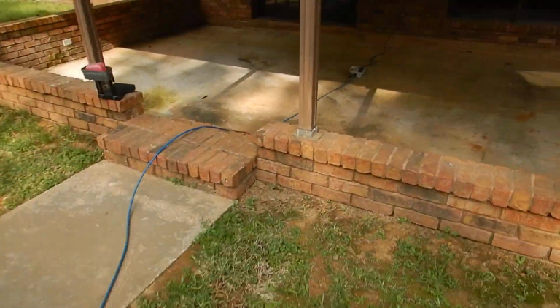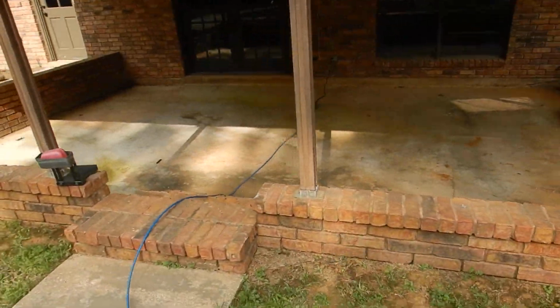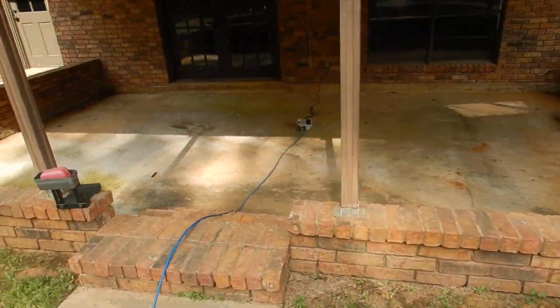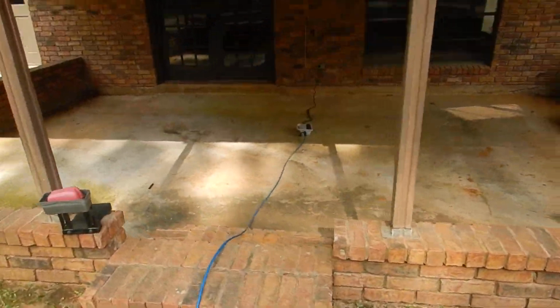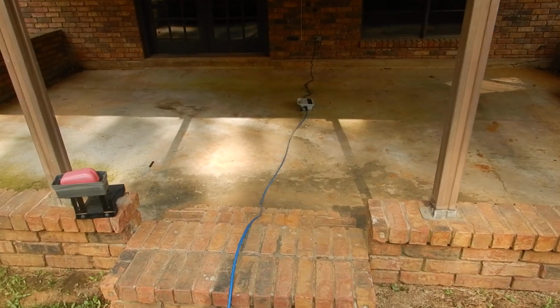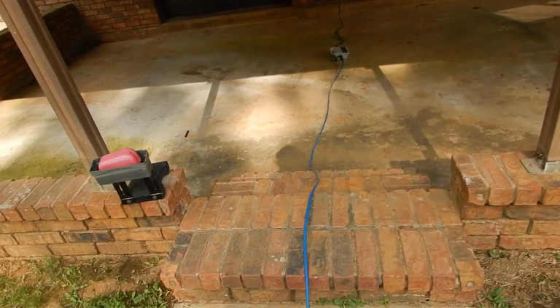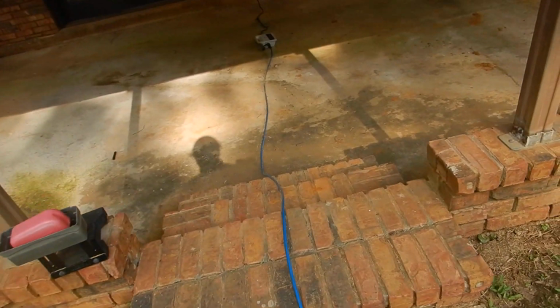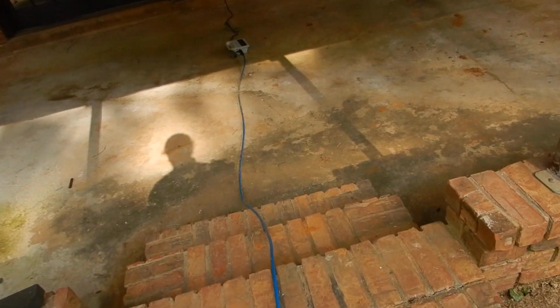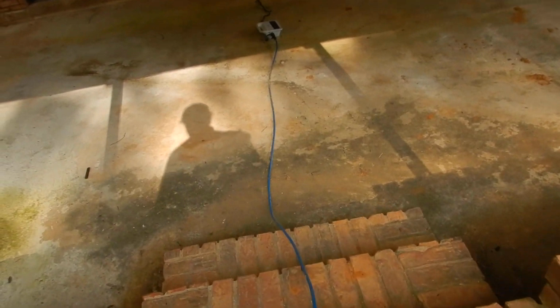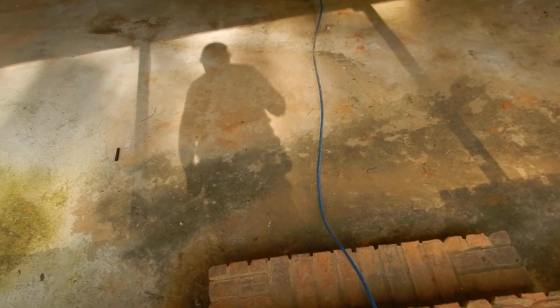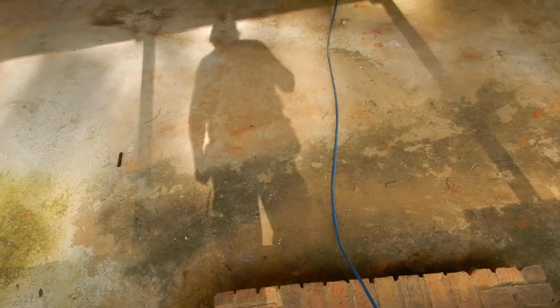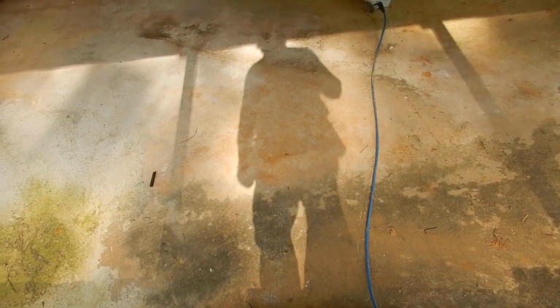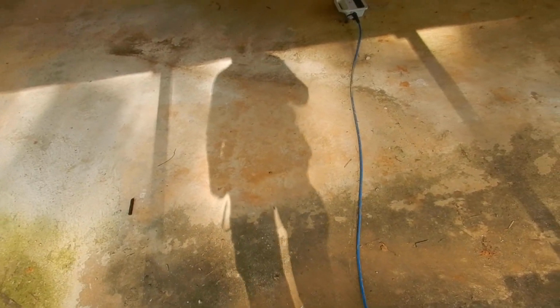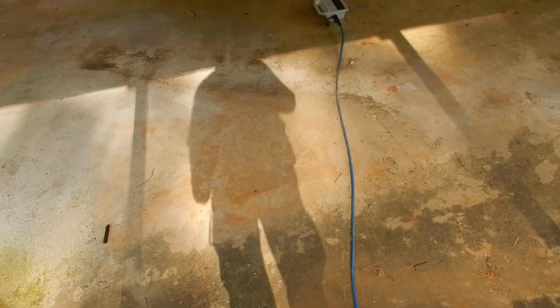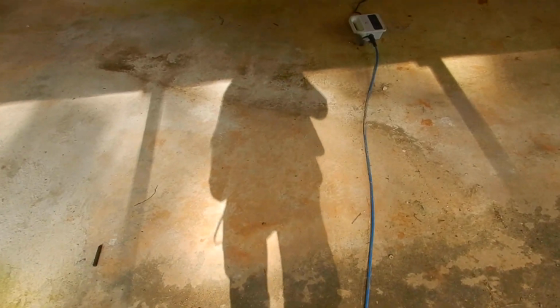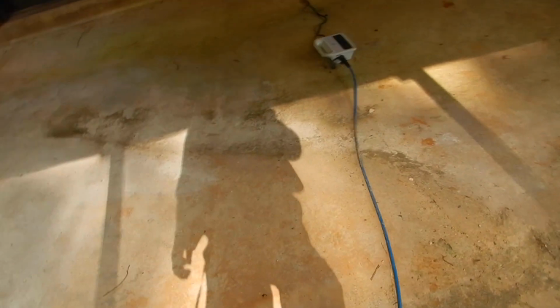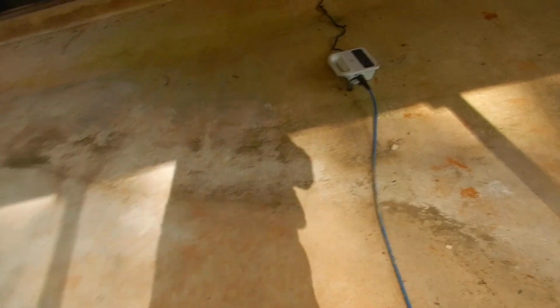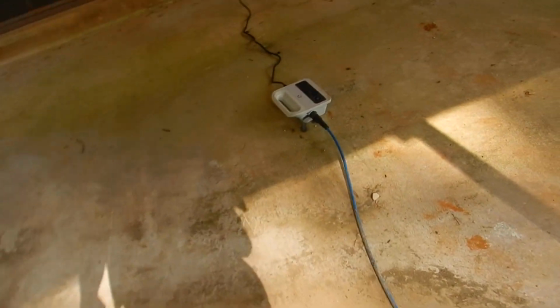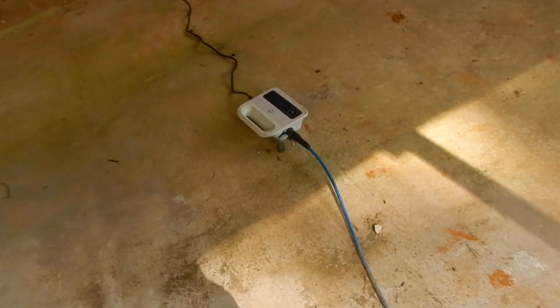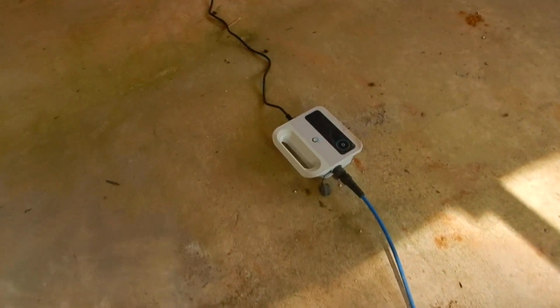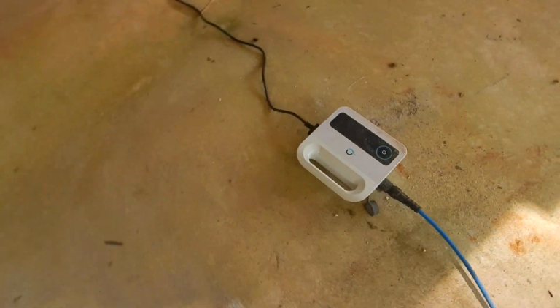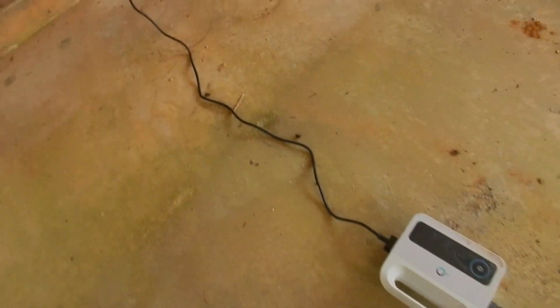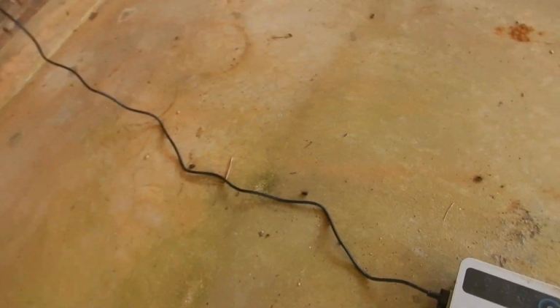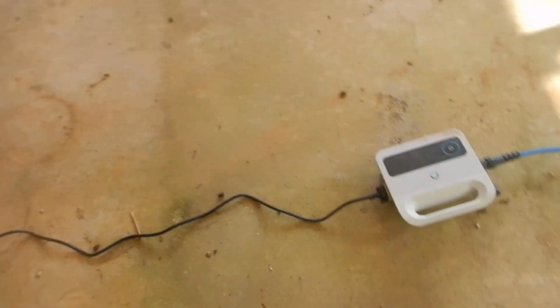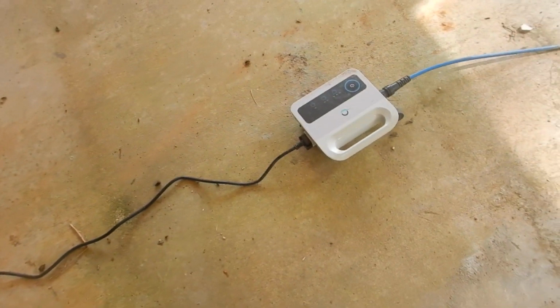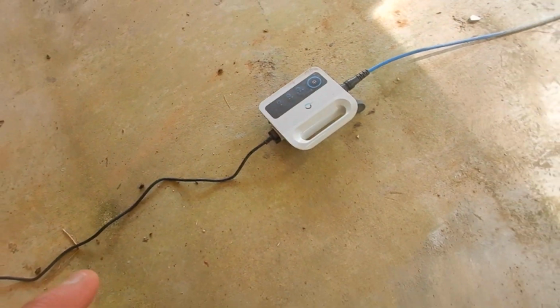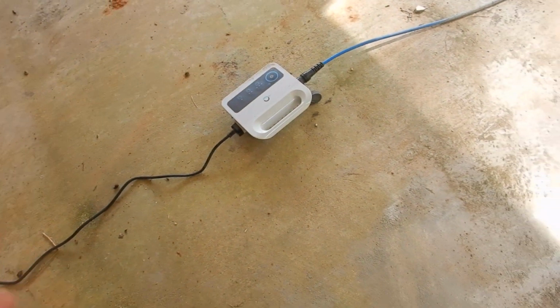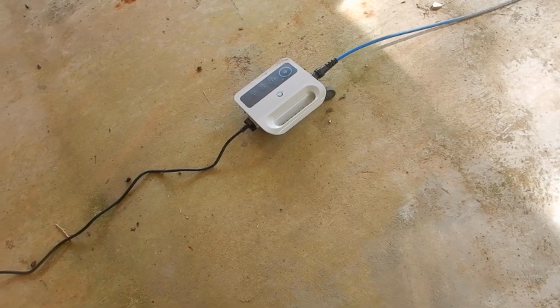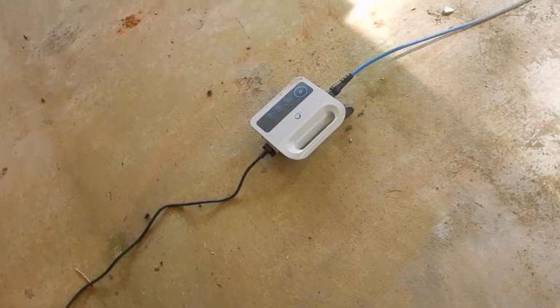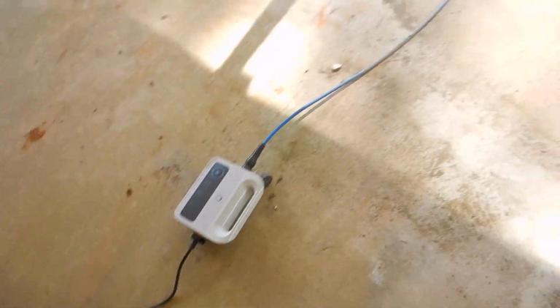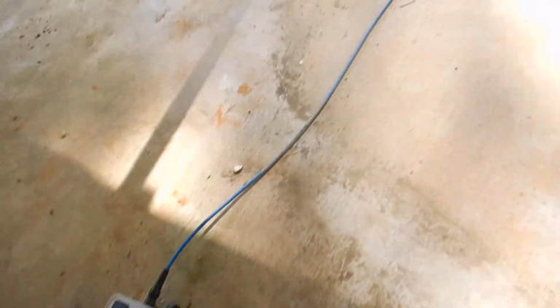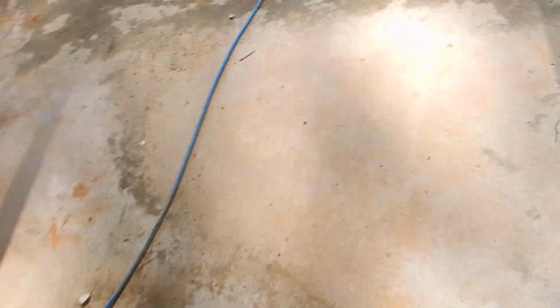This receptacle outlet over here is not GFCI protected. In fact, I haven't found an operable receptacle outlet. So that's not an extension cord — it's supposed to be plugged in like that. I feel a little better about that.